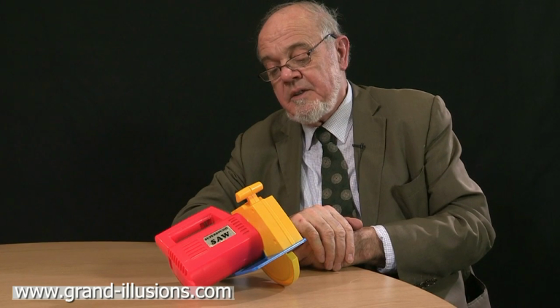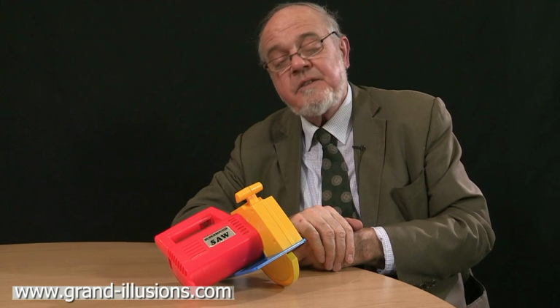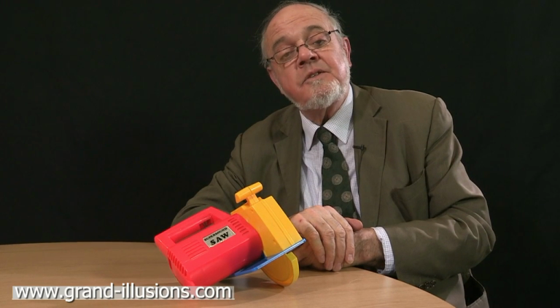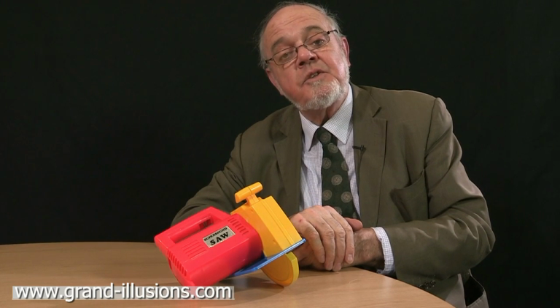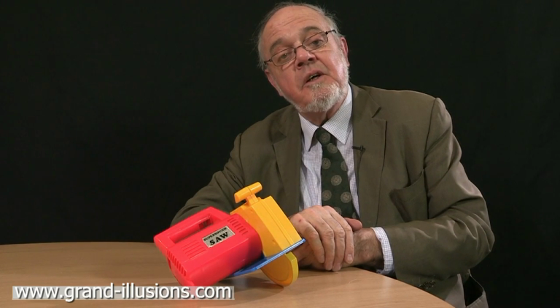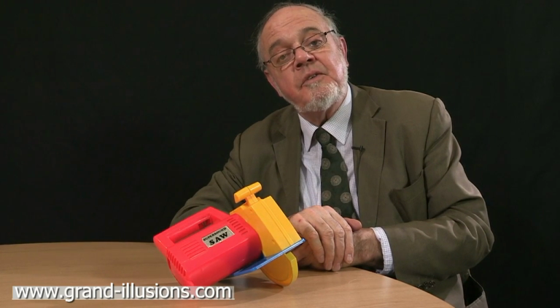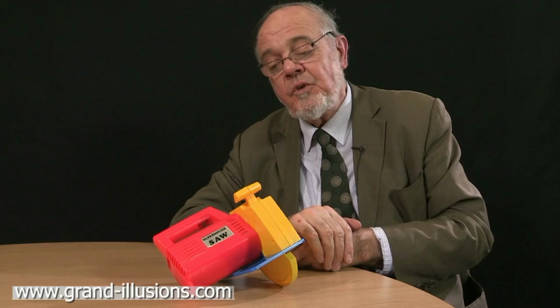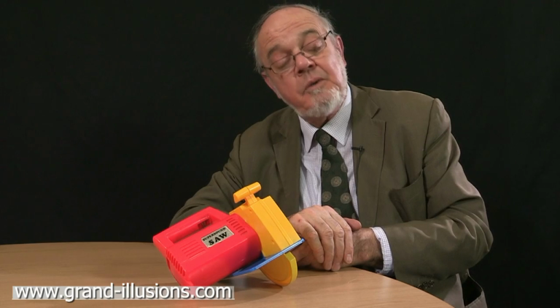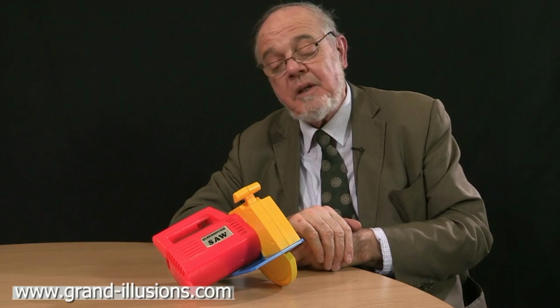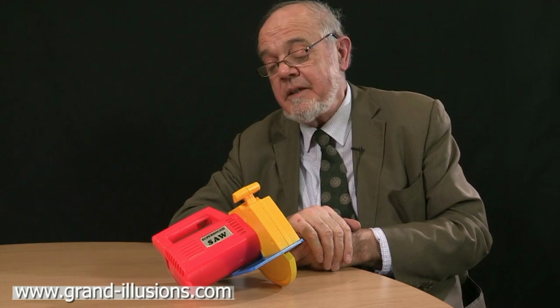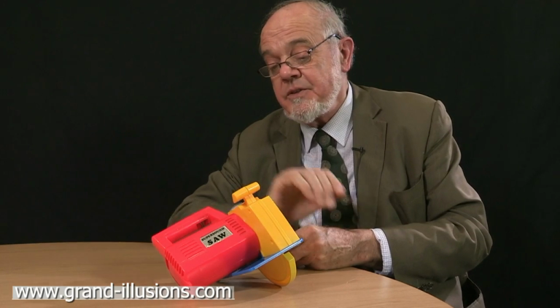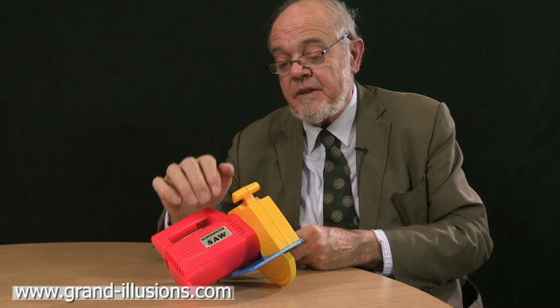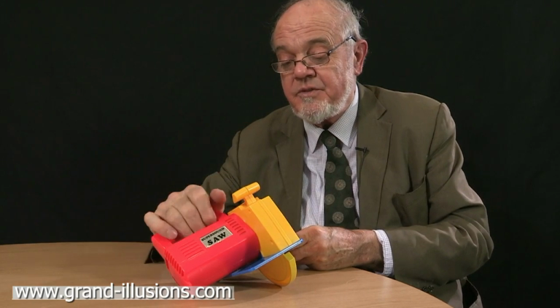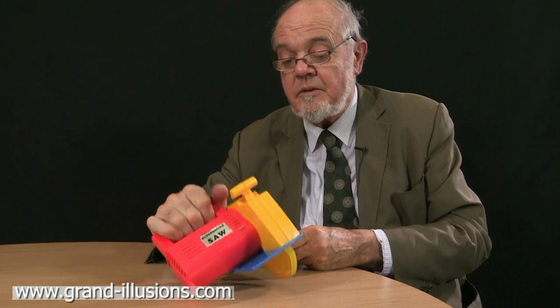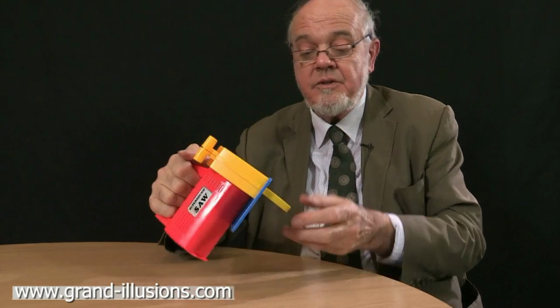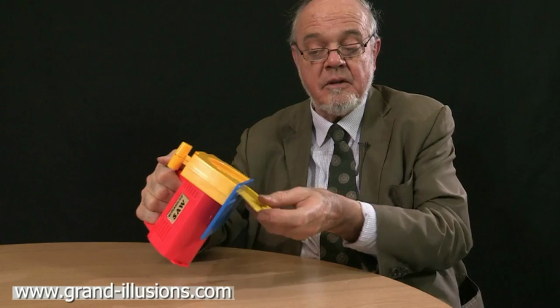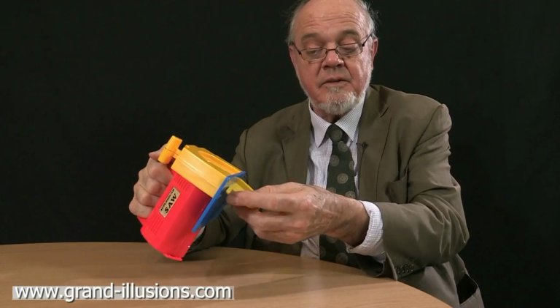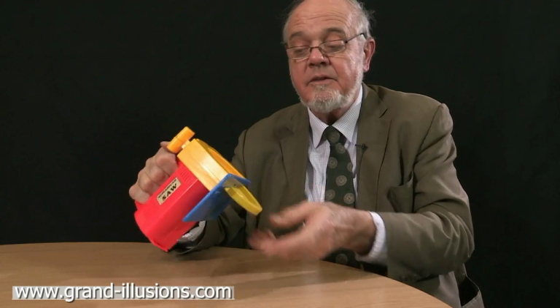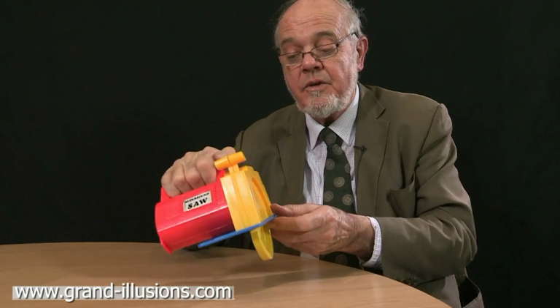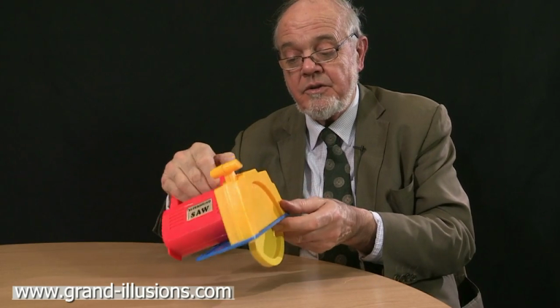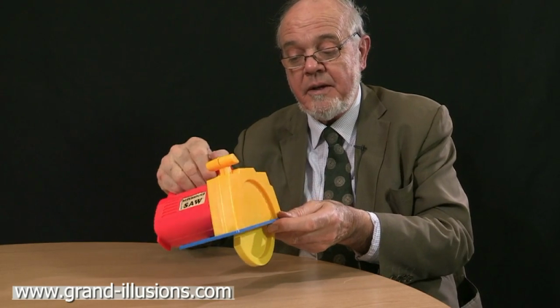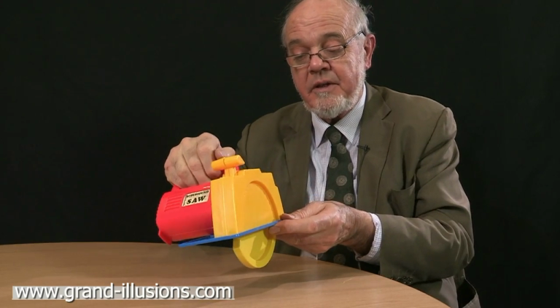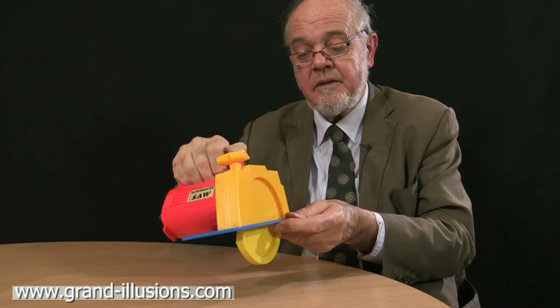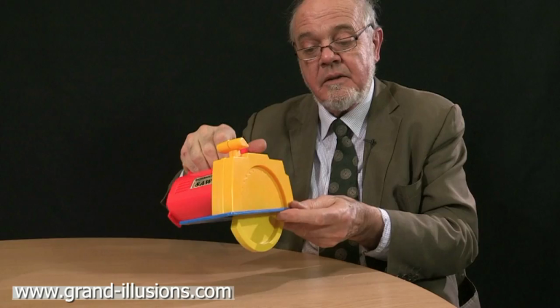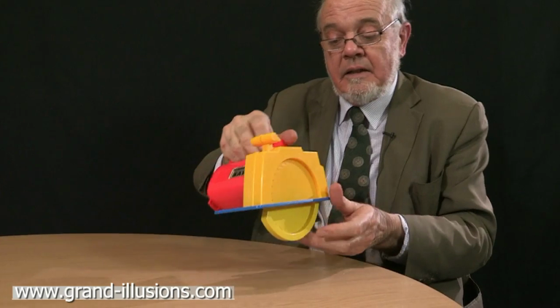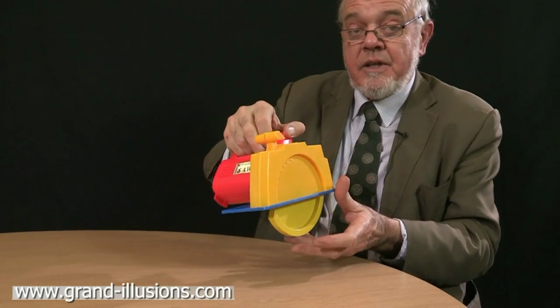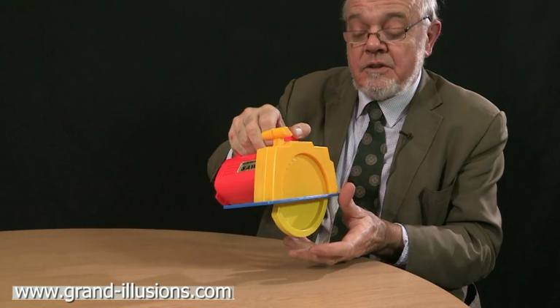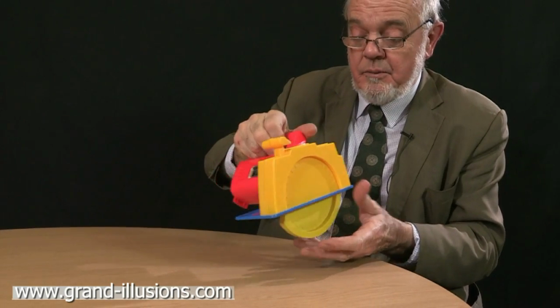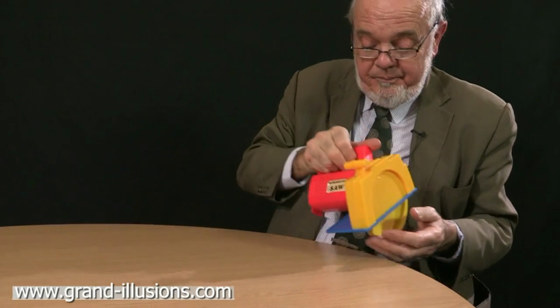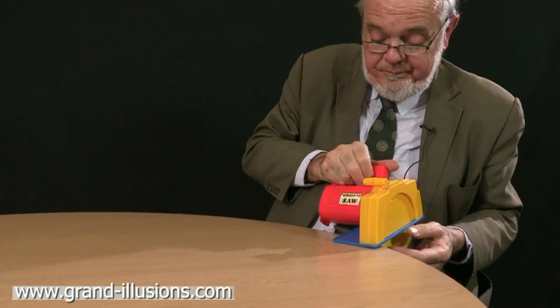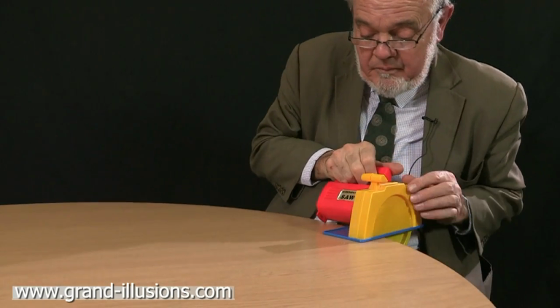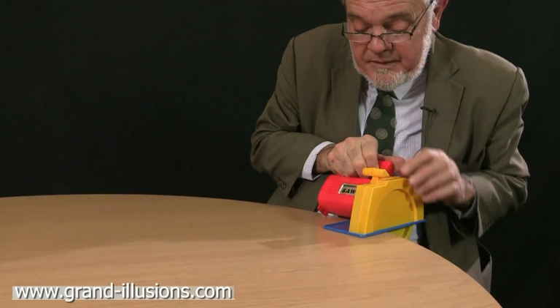Here's a plastic child's toy of a saw. It works very well, it makes a nice noise too, it gets kids interested in it. It's got a little cutter here, so when you turn it on it's got a little battery inside, and then you pretend to cut across the table, like this.